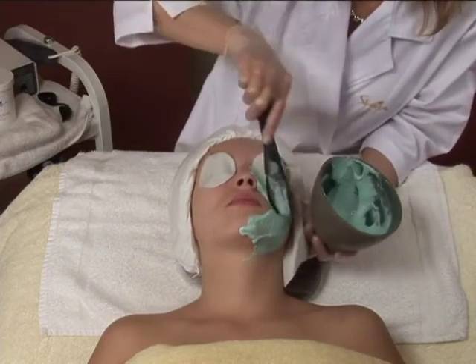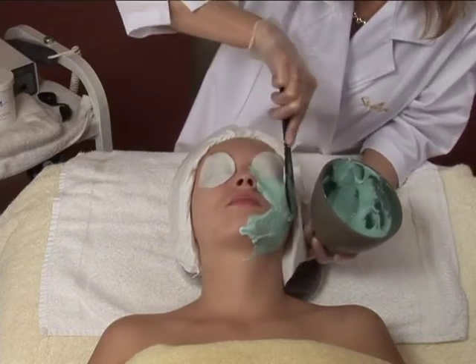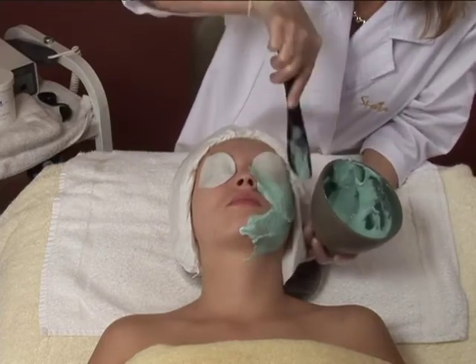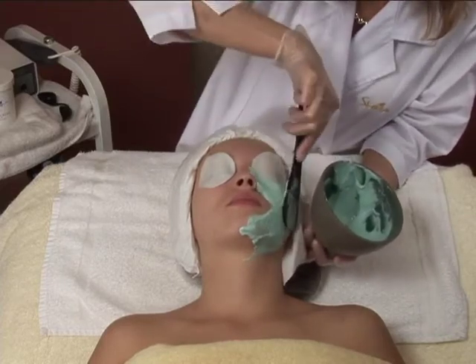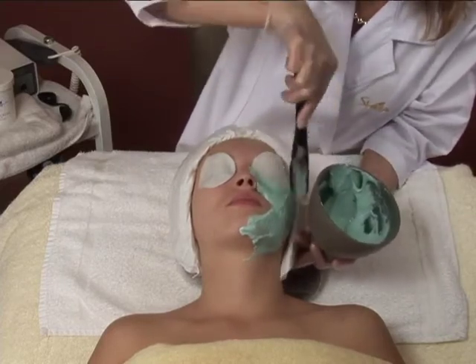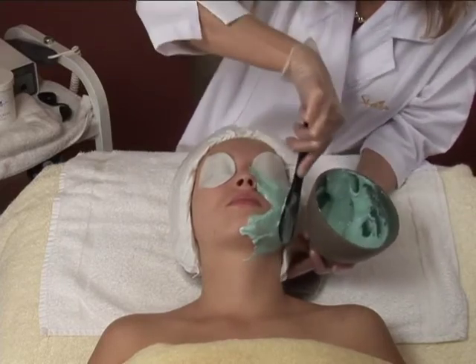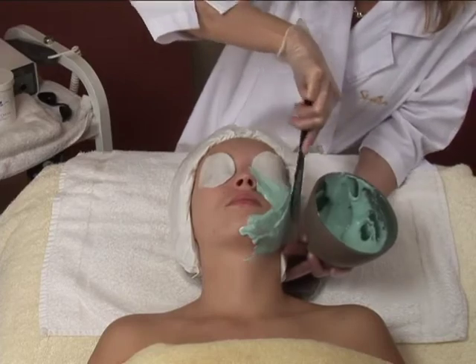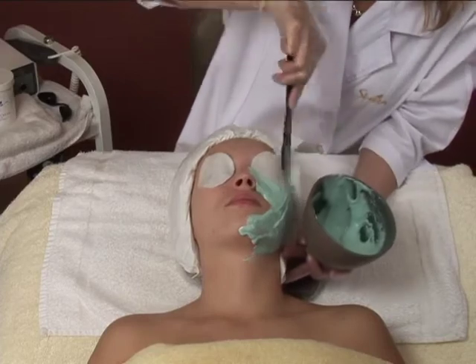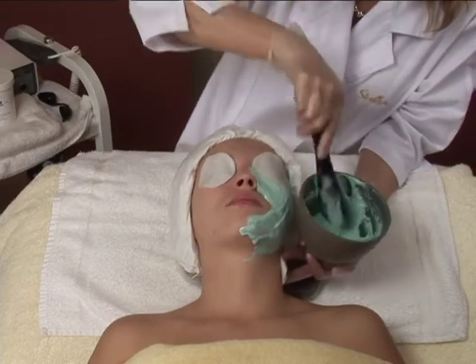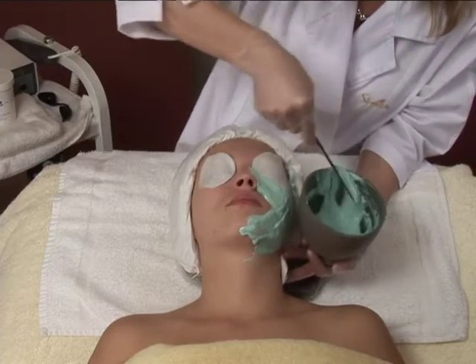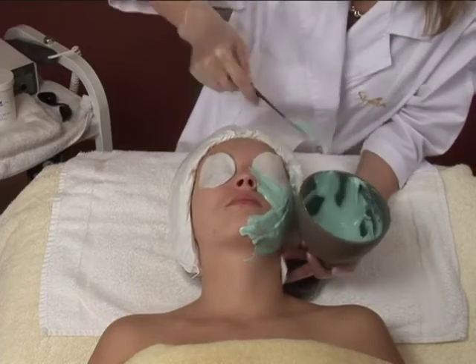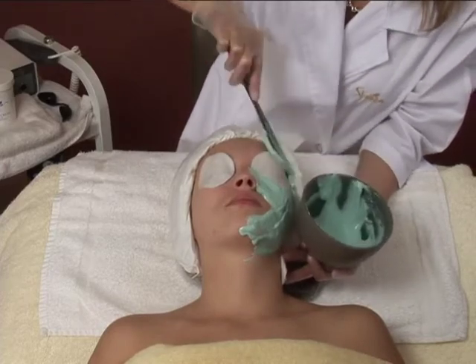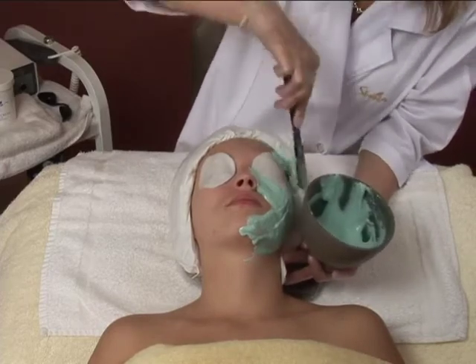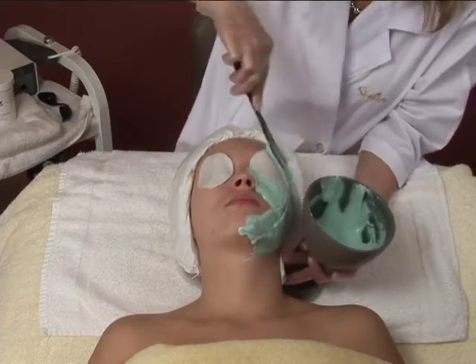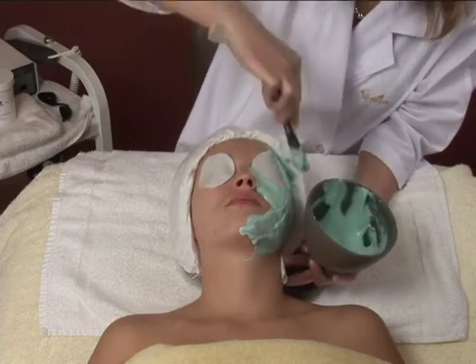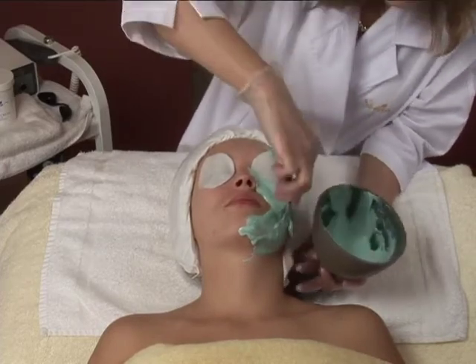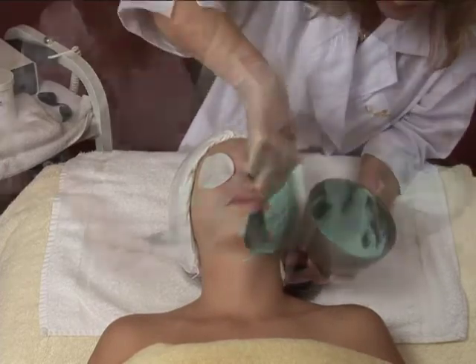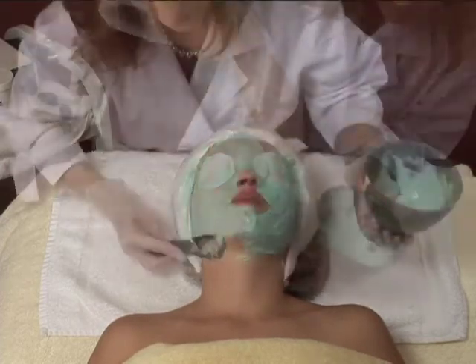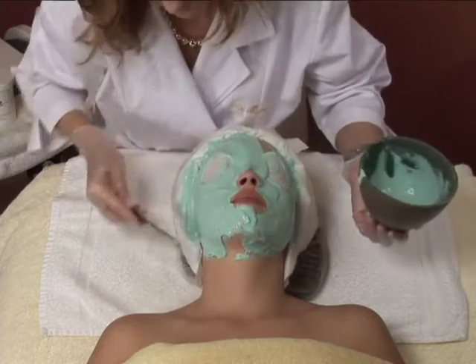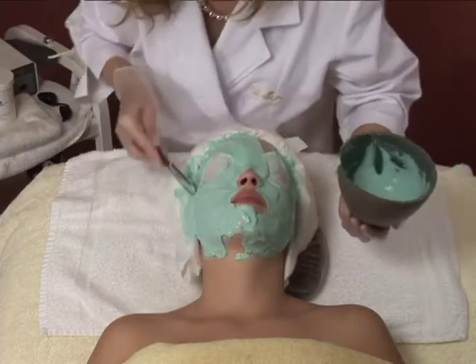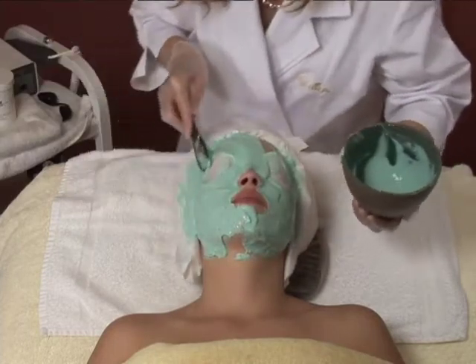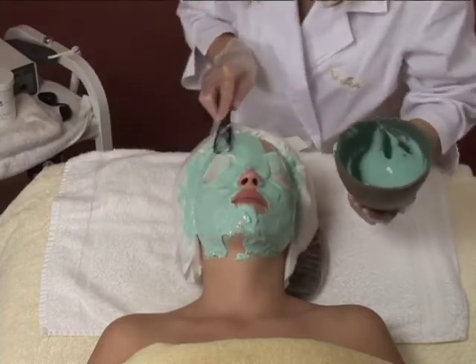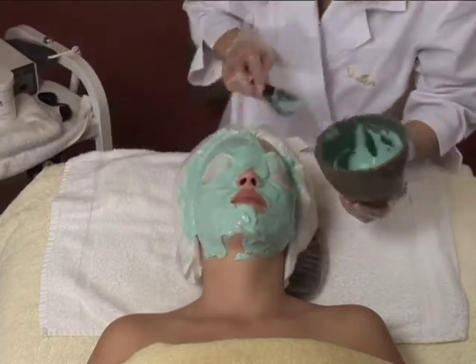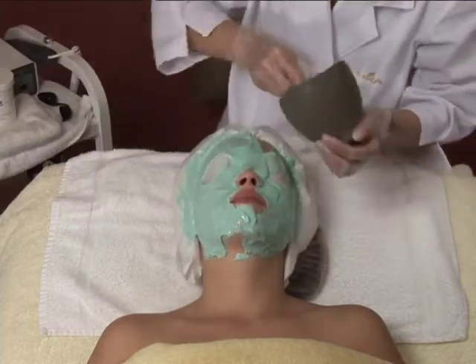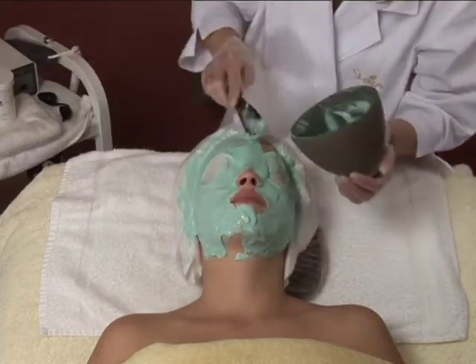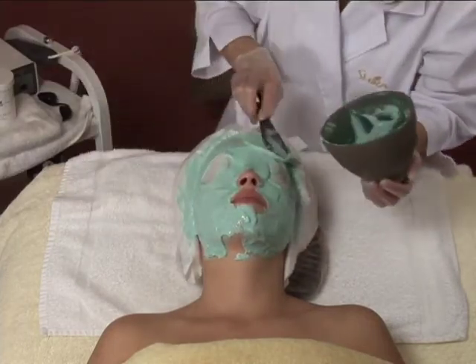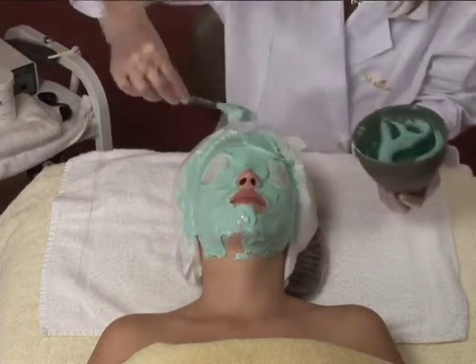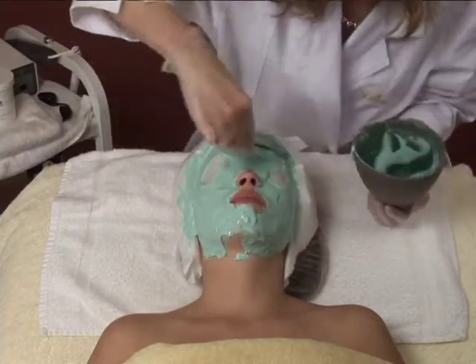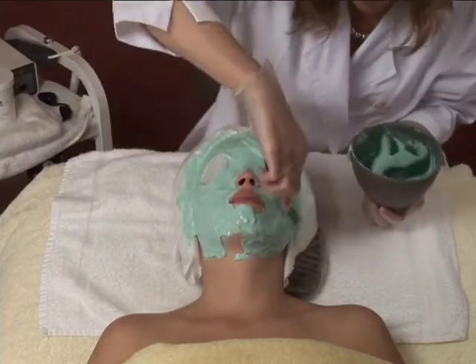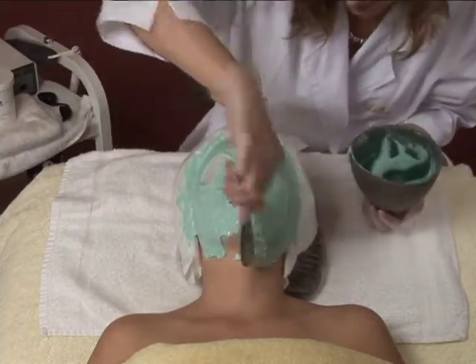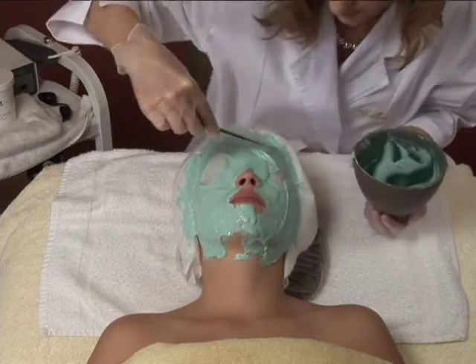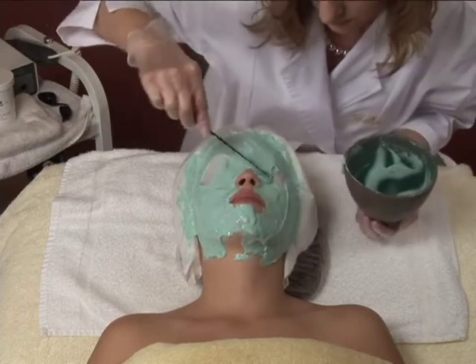Apply to the neck in downward strokes. Apply to the eyebrows as well, but make sure that the eyes are covered with pads. Leave the mask on for 10 to 15 minutes.